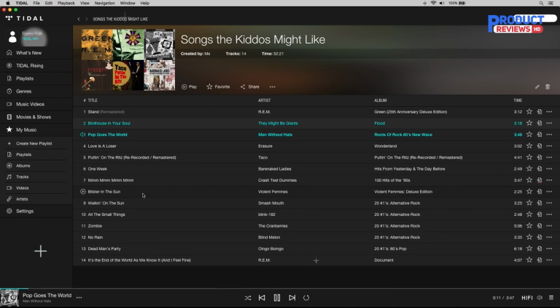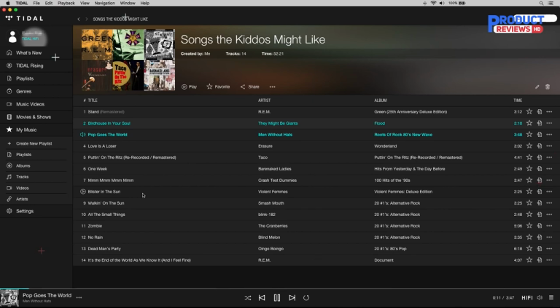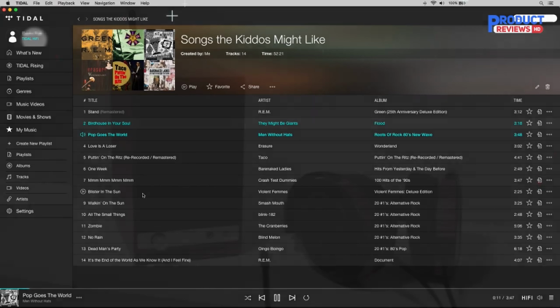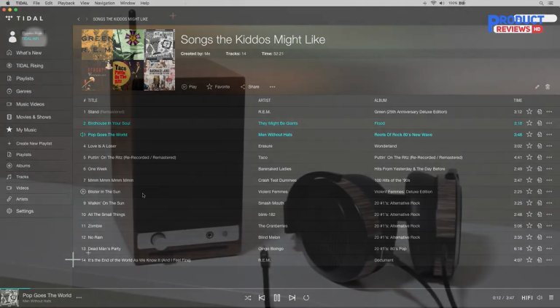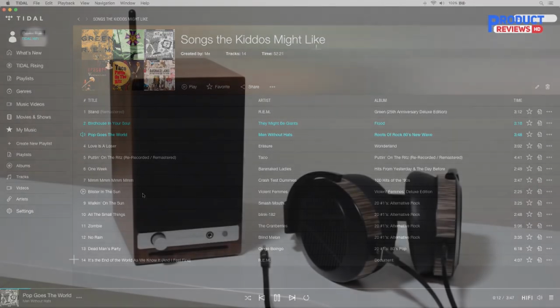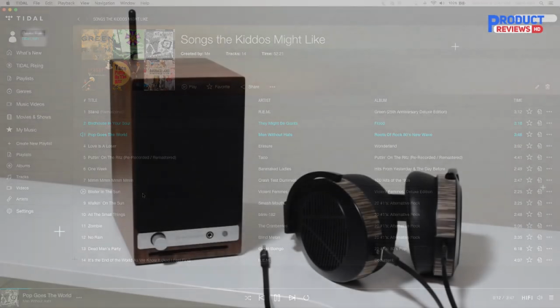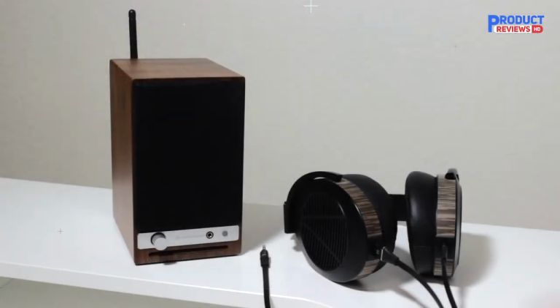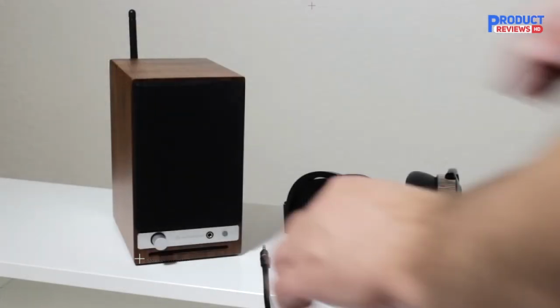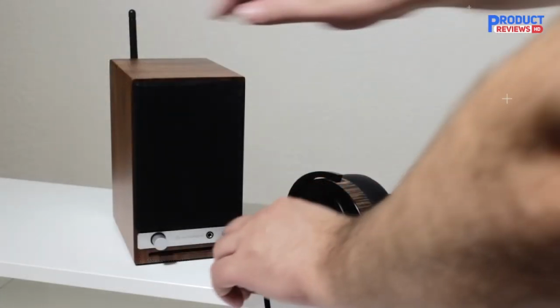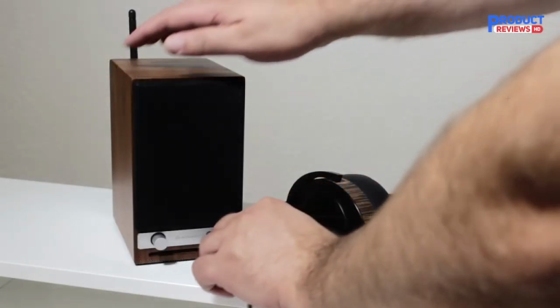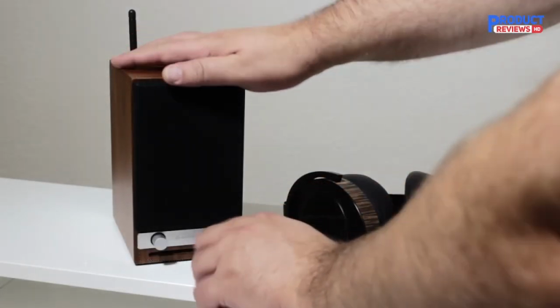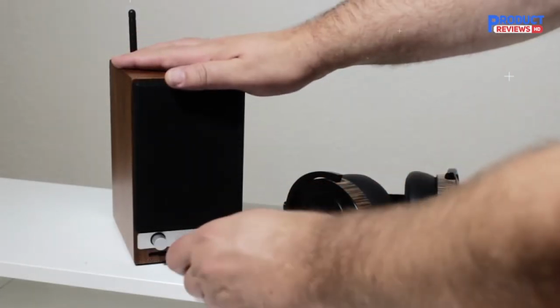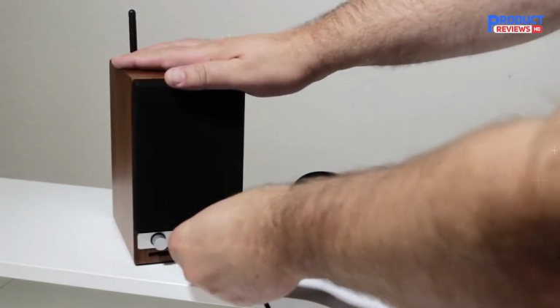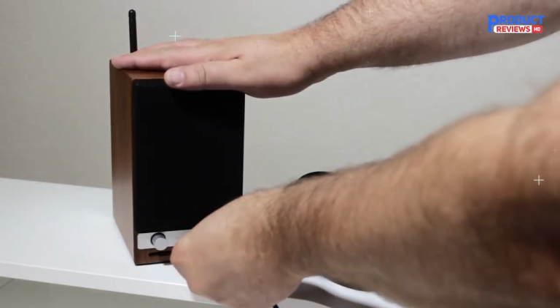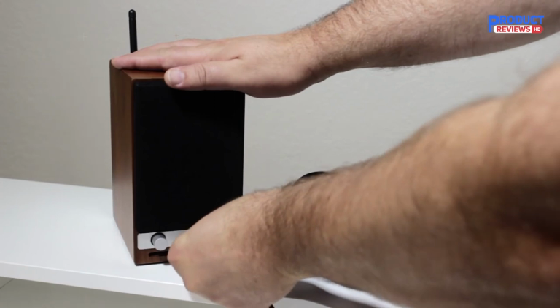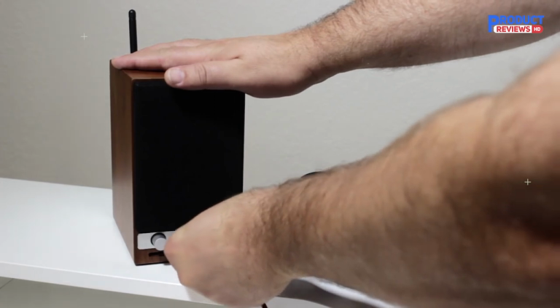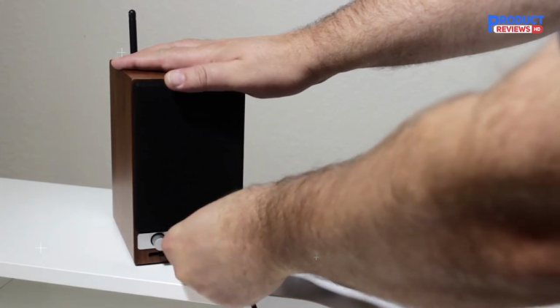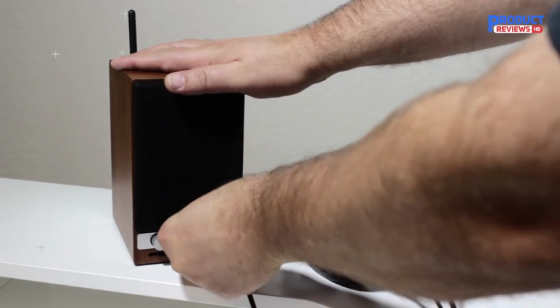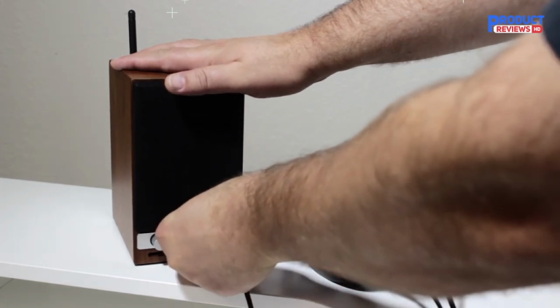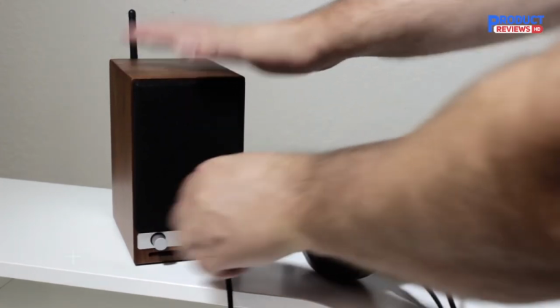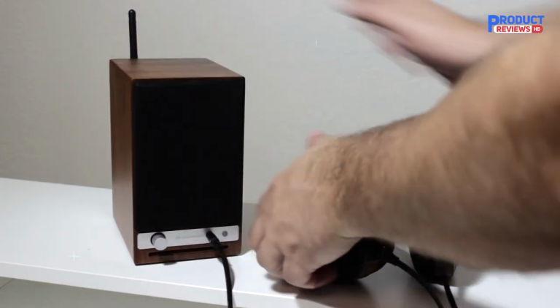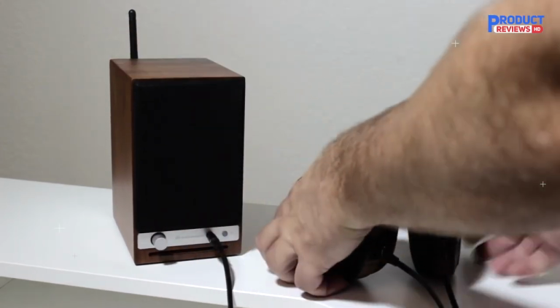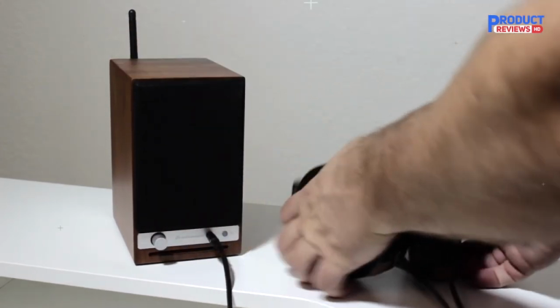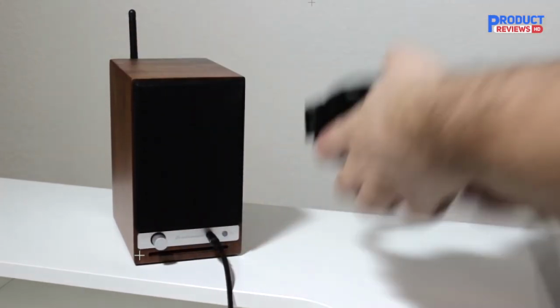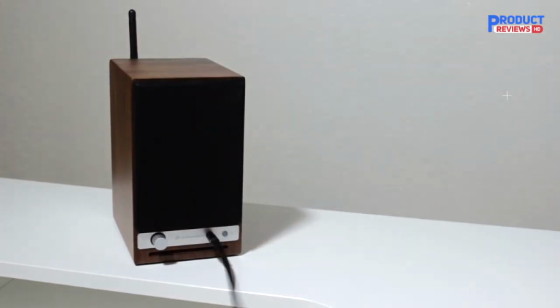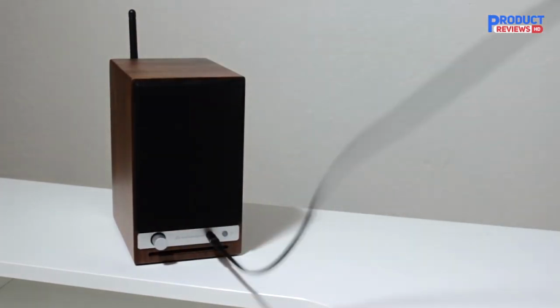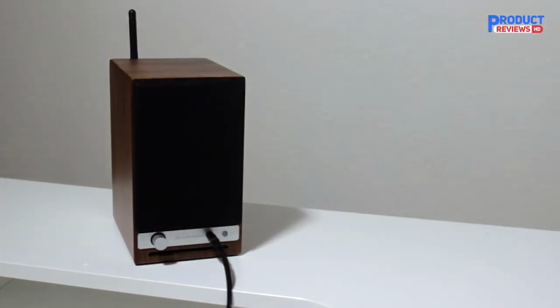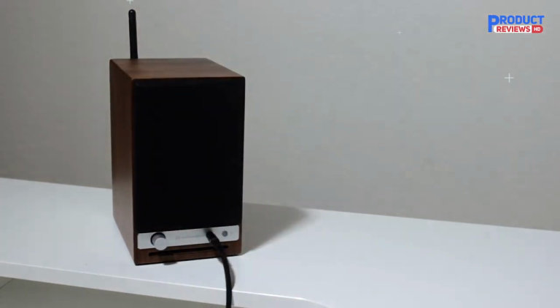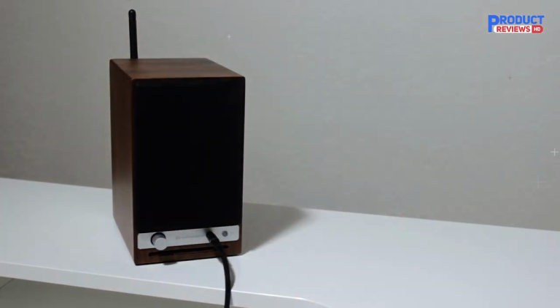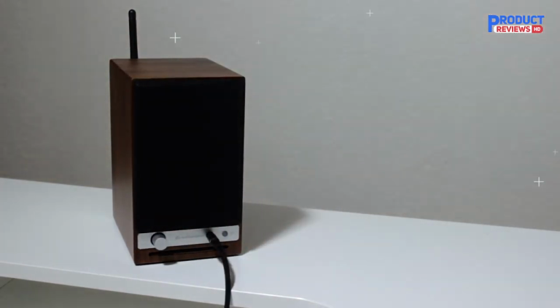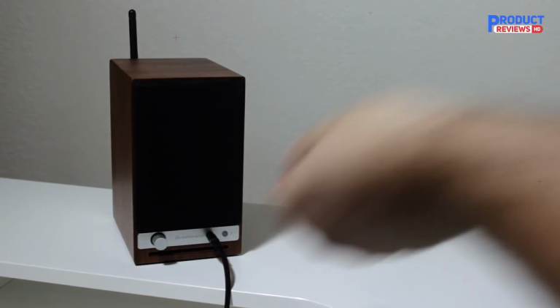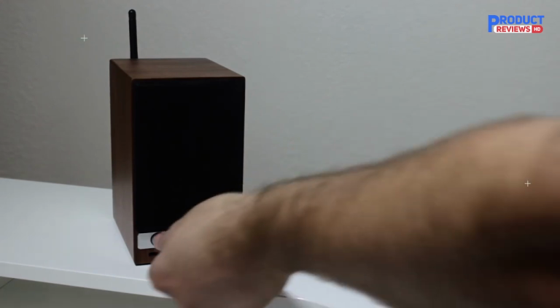The Audioengine HD3 60W Wireless Powered Desktop Speakers feature Bluetooth AptX HD, USB 24-bit DAC, and an analog amplifier, available in walnut finish.